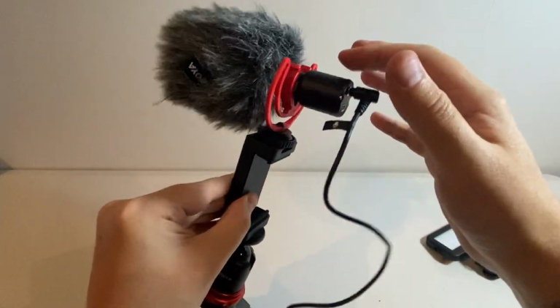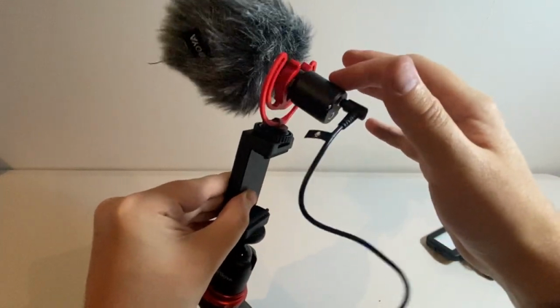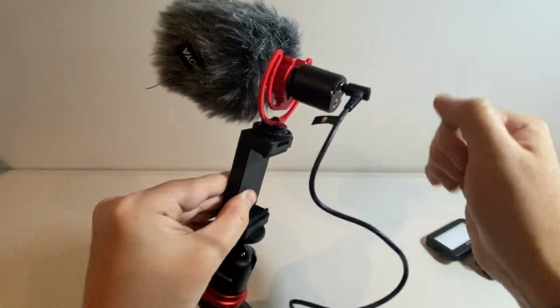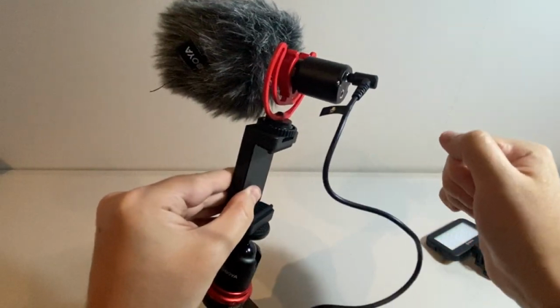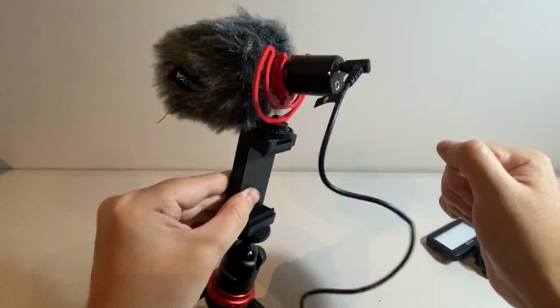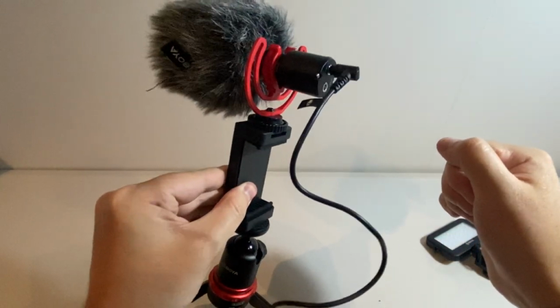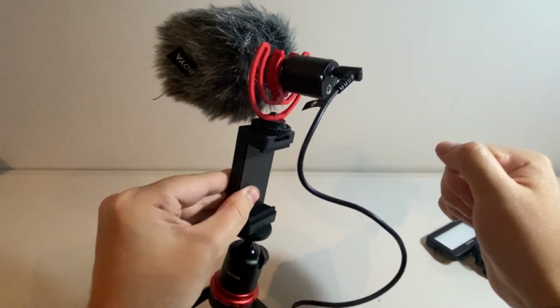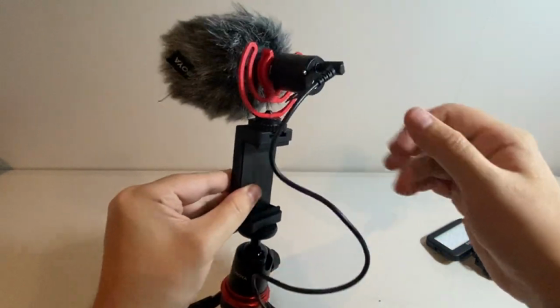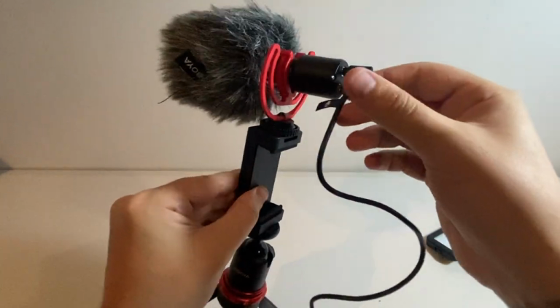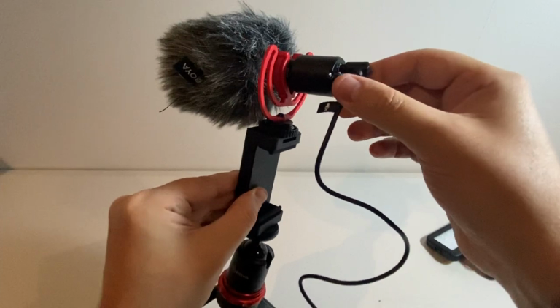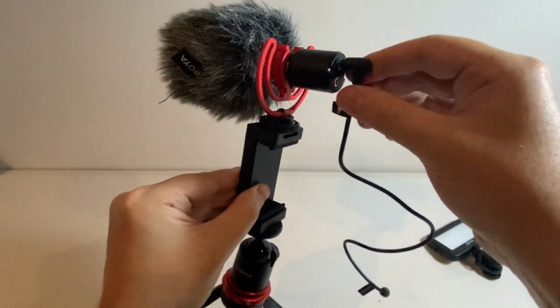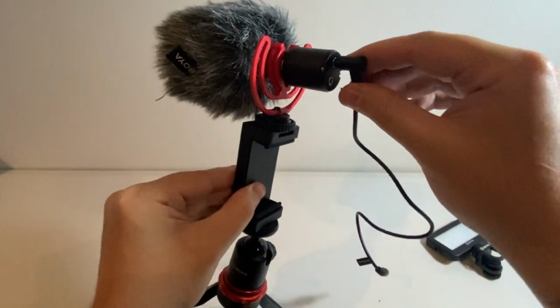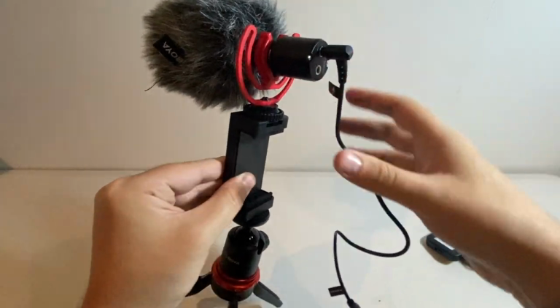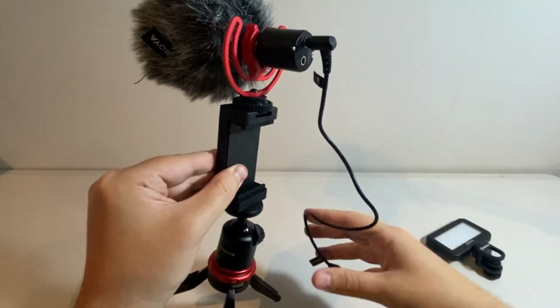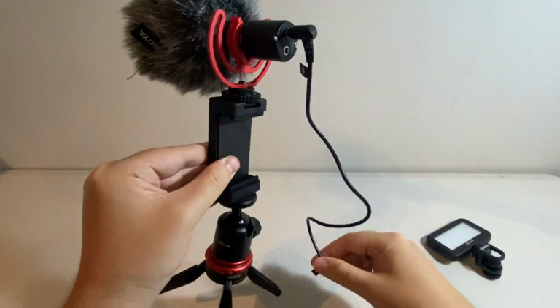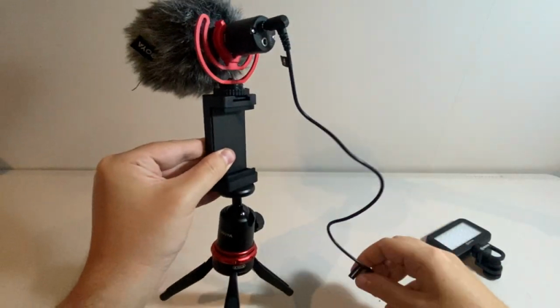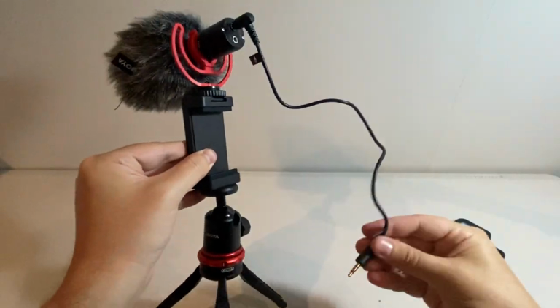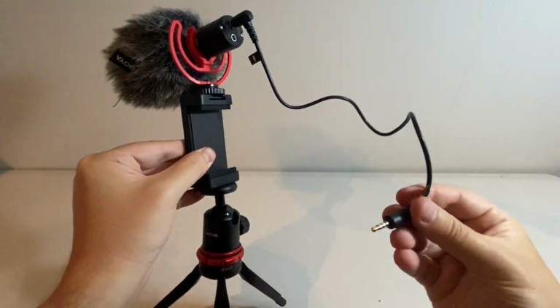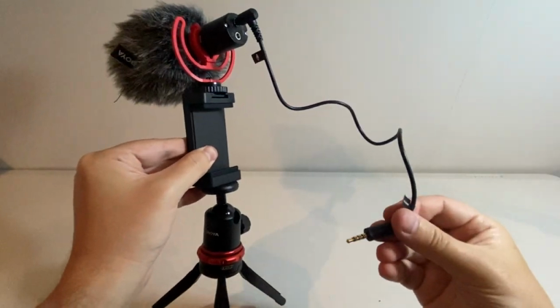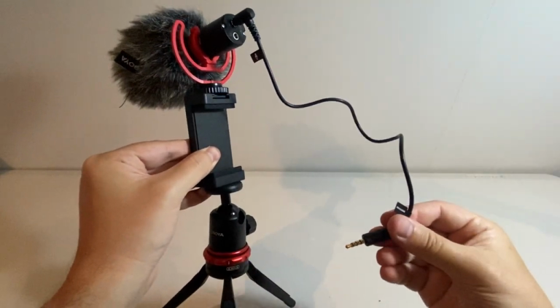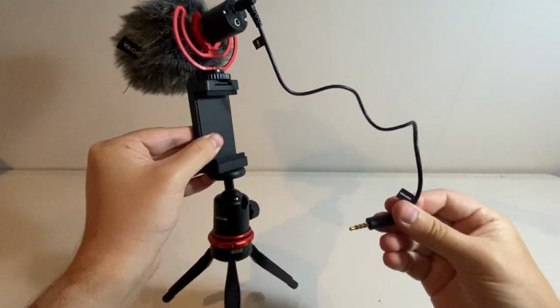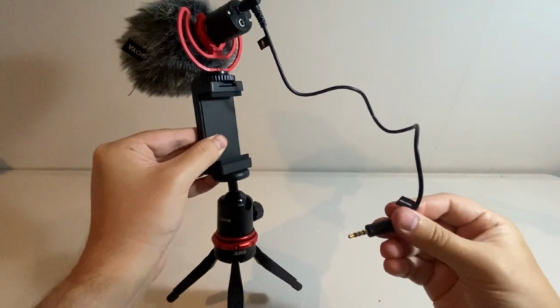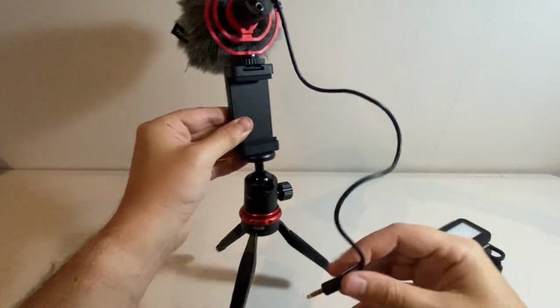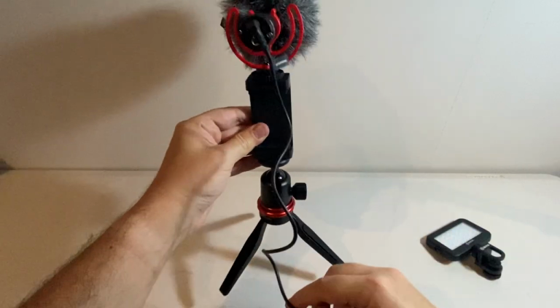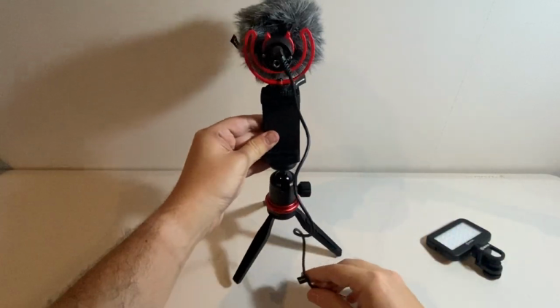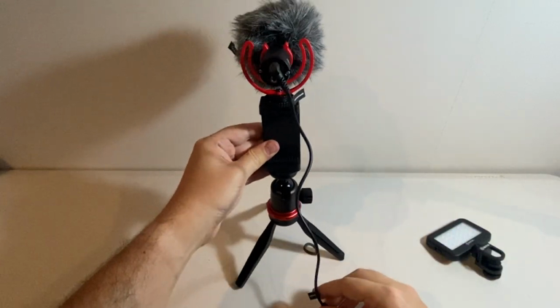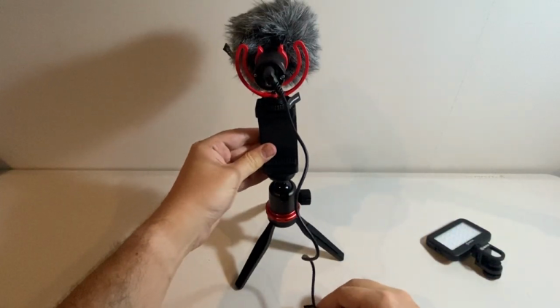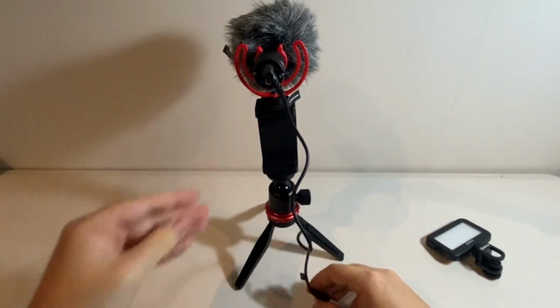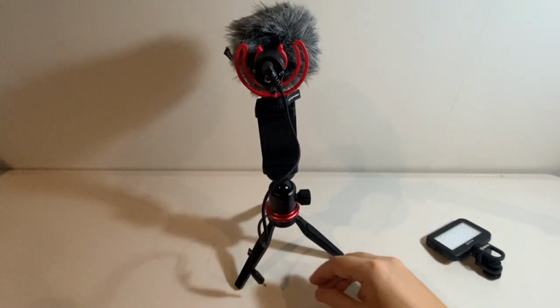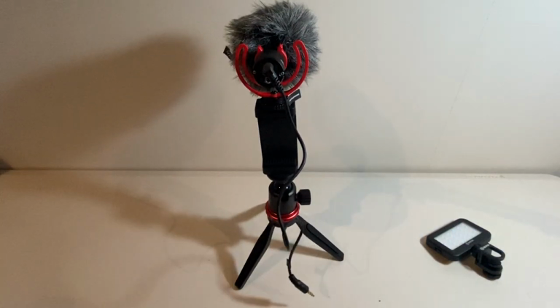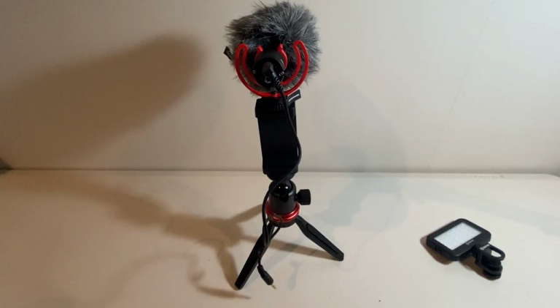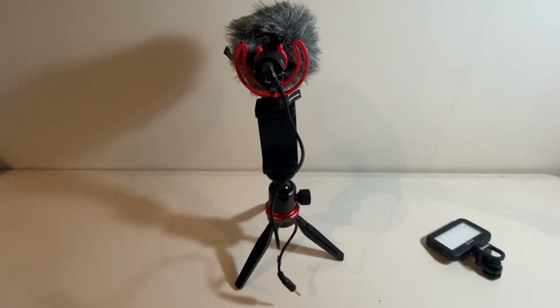It's actually got quite a bit of flexibility to it for if it moves around, and of course our aux cable which I'm going to plug into my phone via an adapter. So we'll see you shortly with a sound and light test.